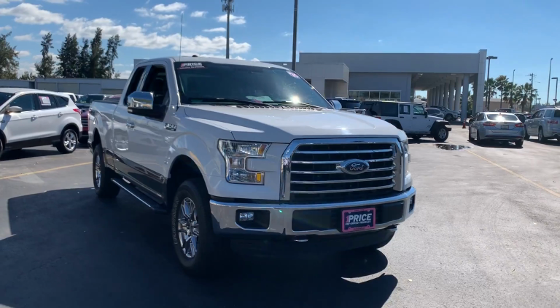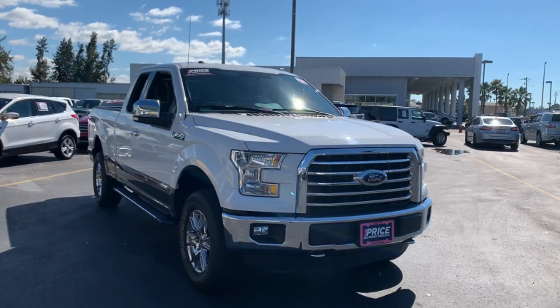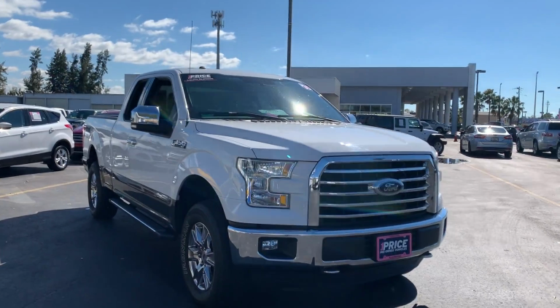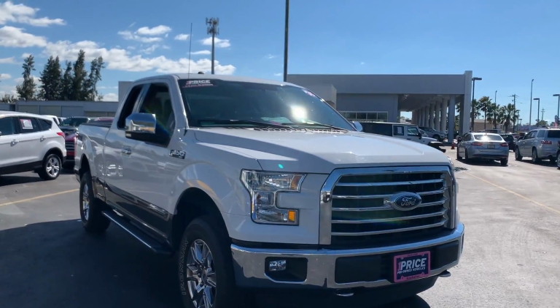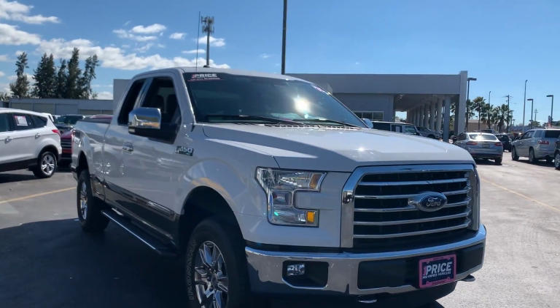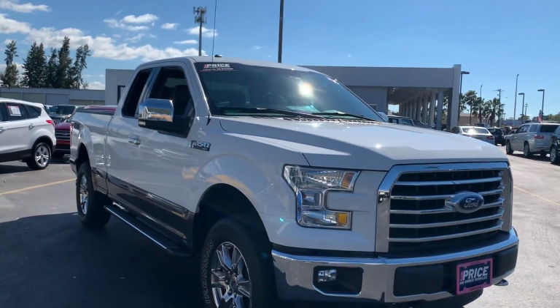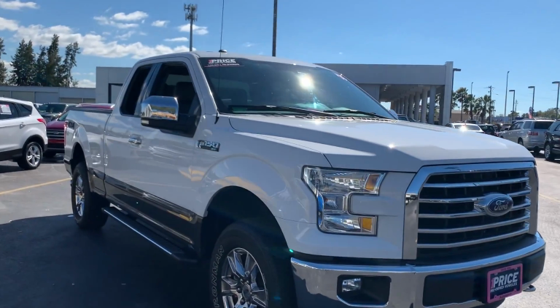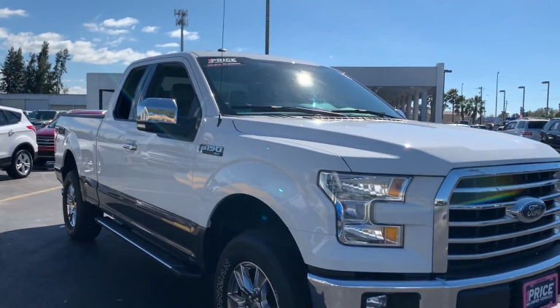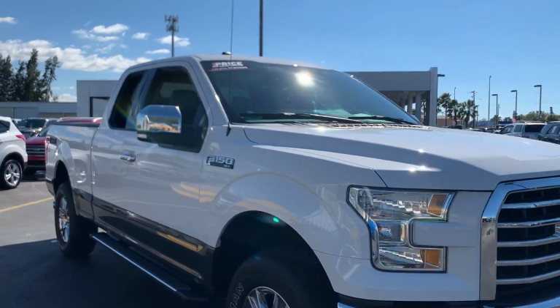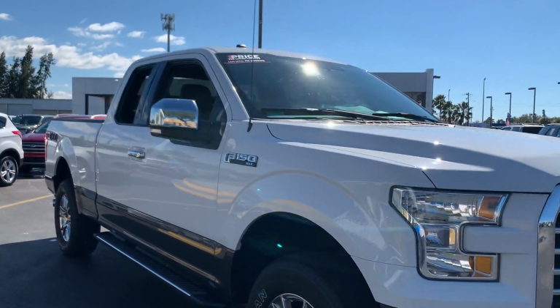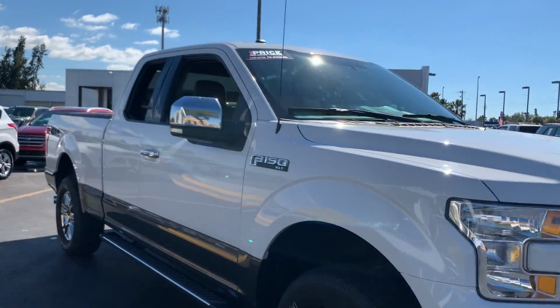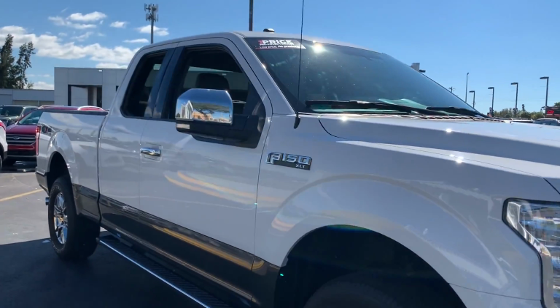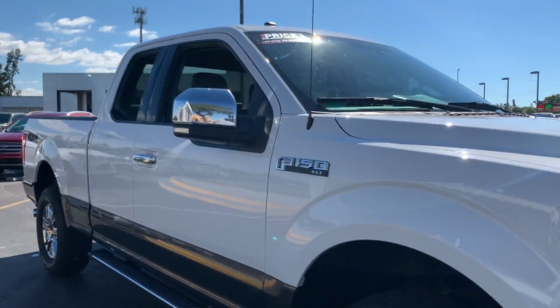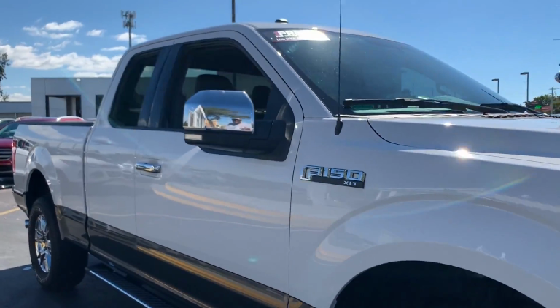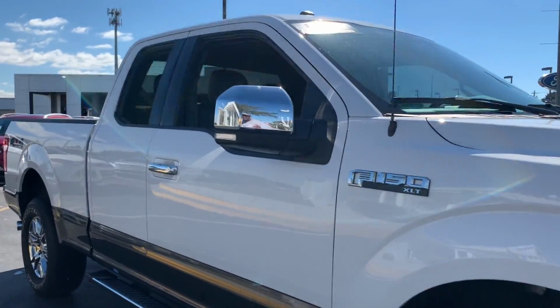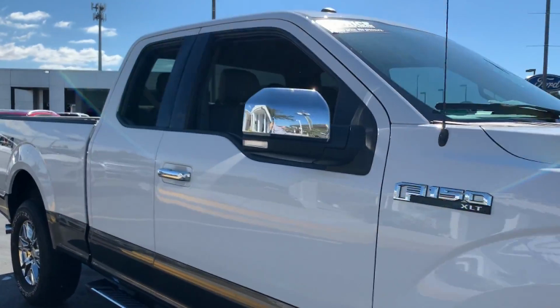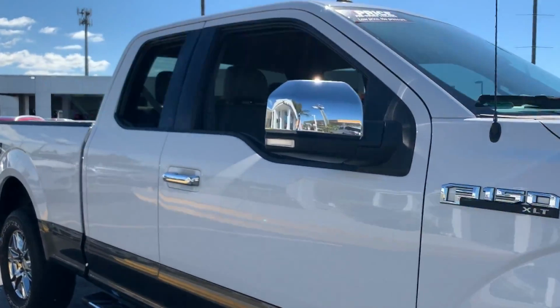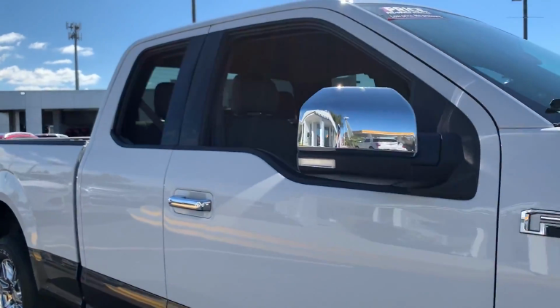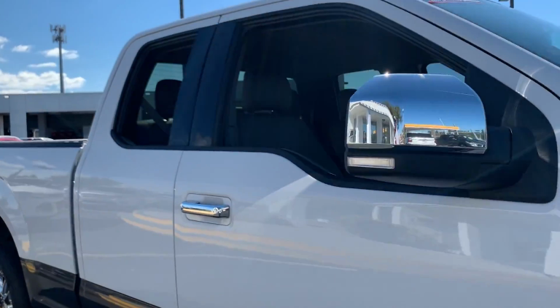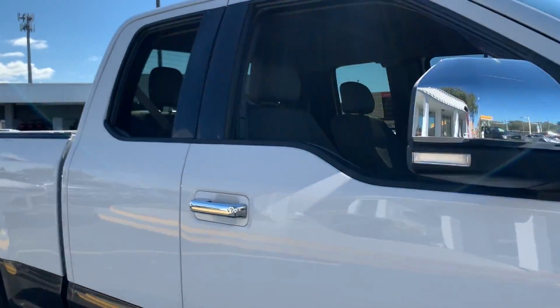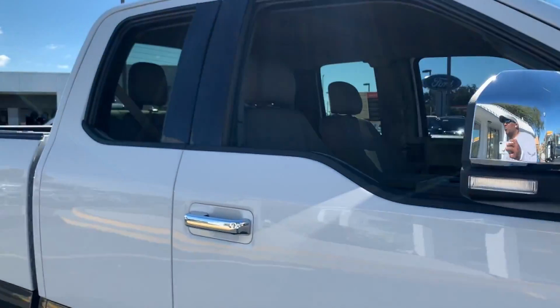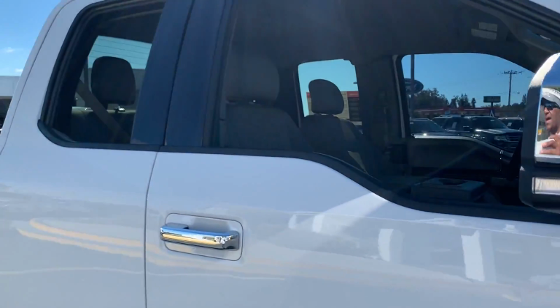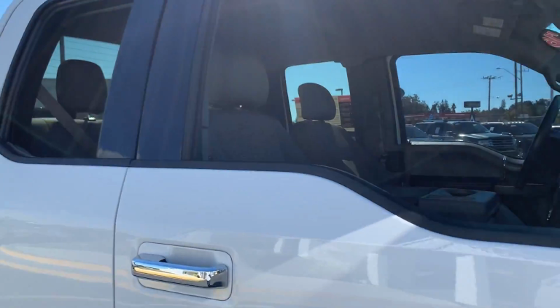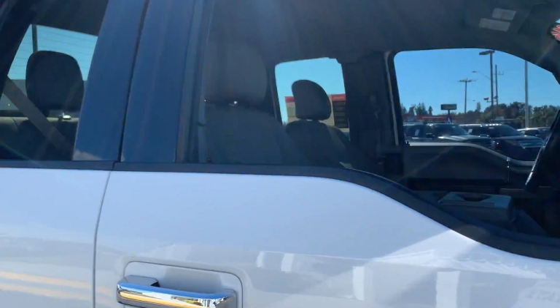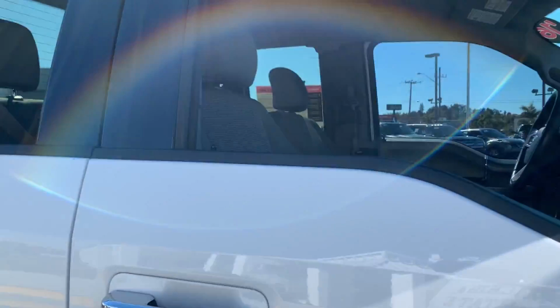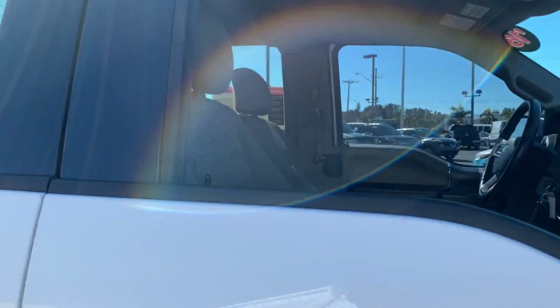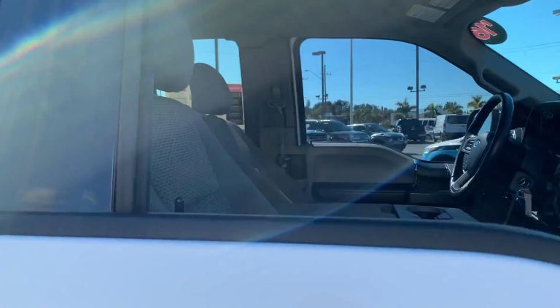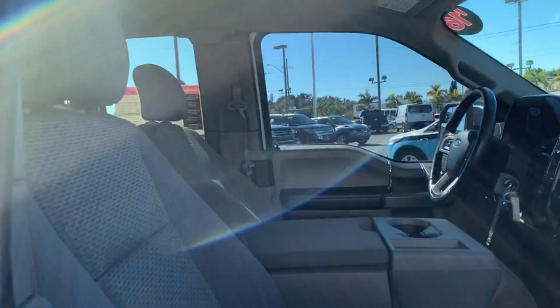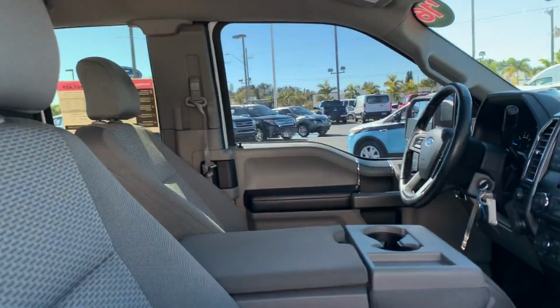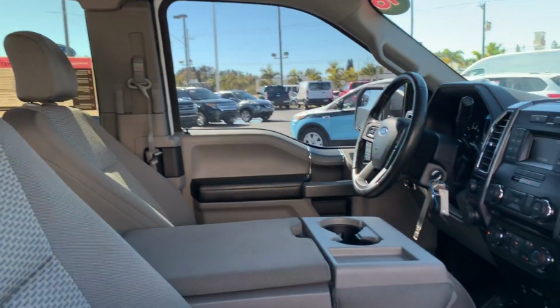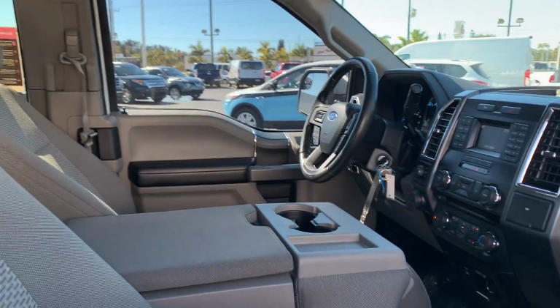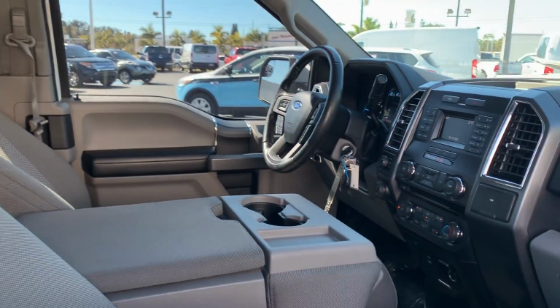This is a 2016 Ford F-150 XLT Super Cab, white over gray cloth interior.